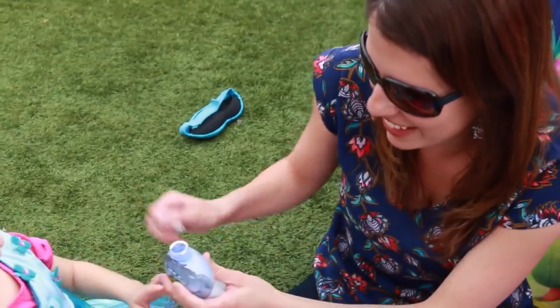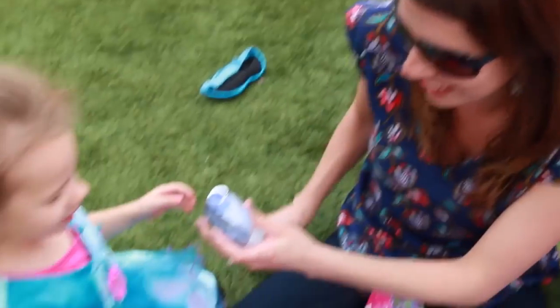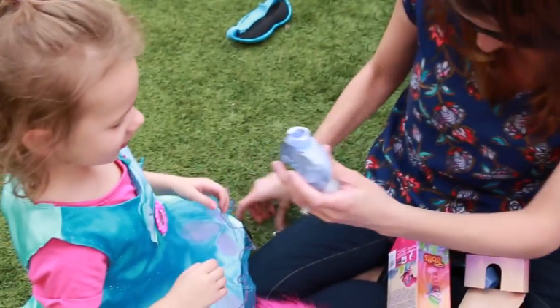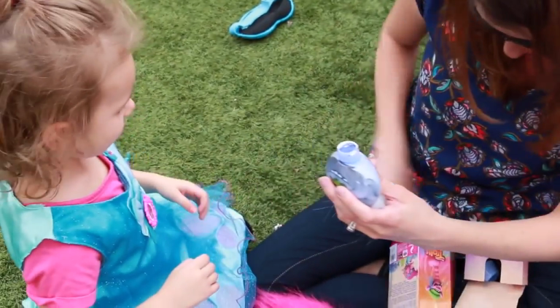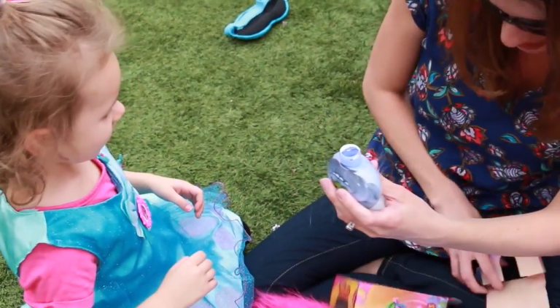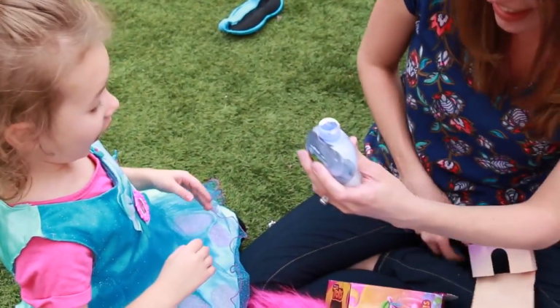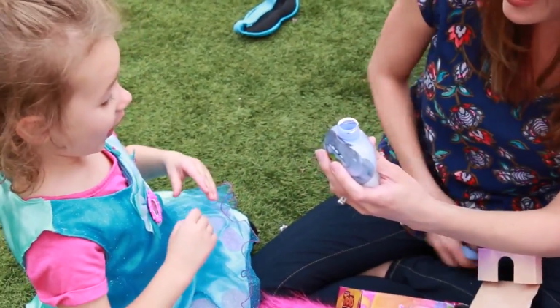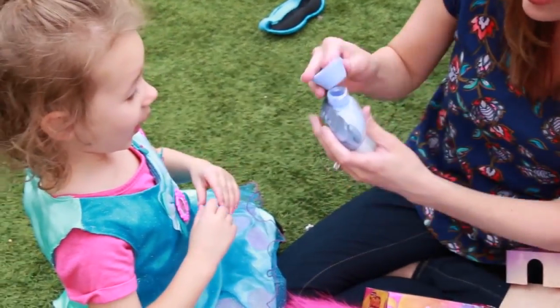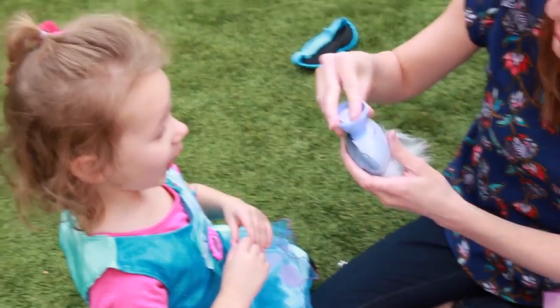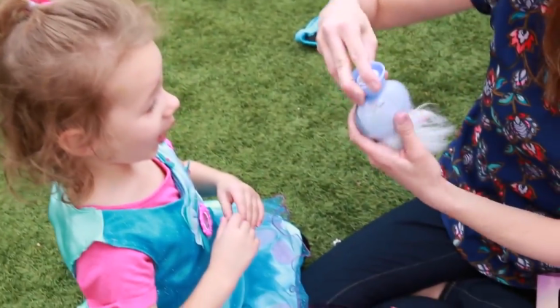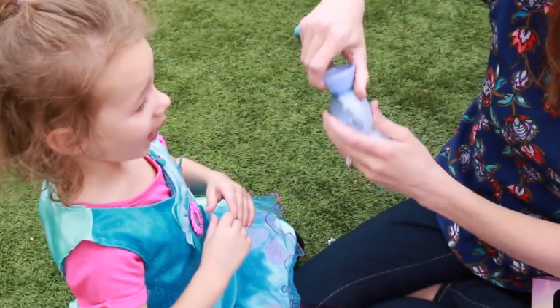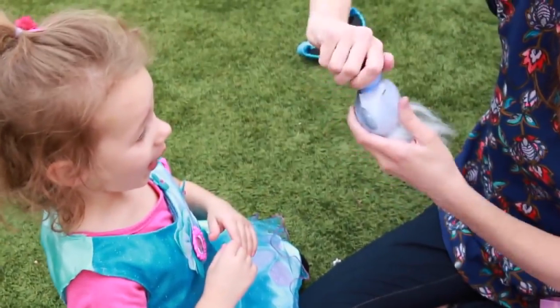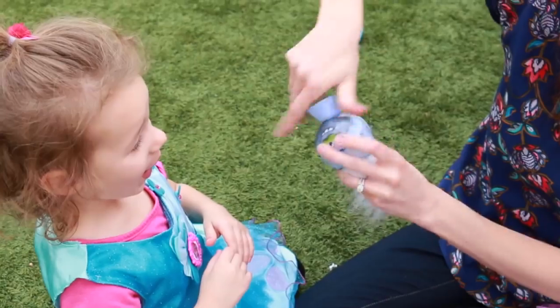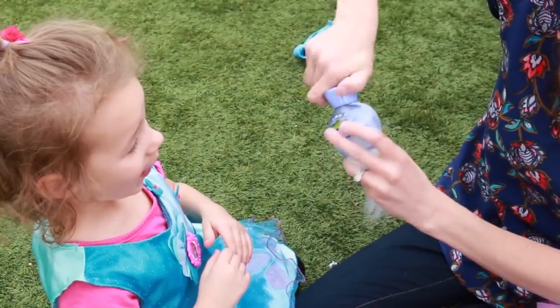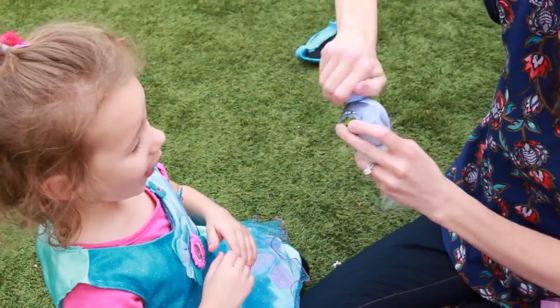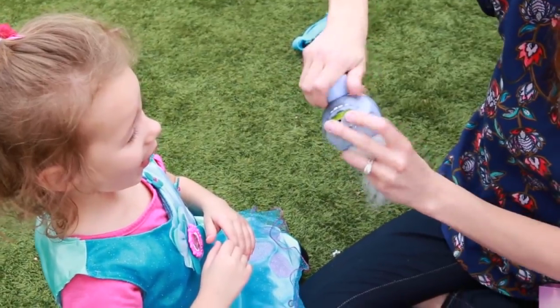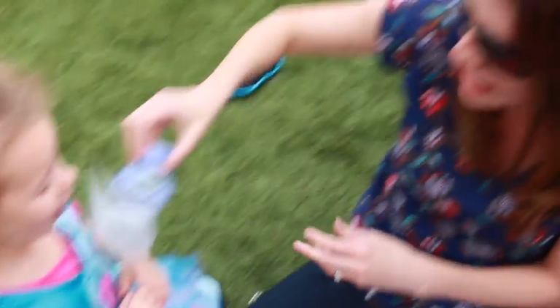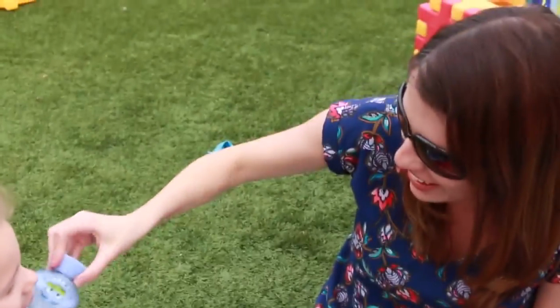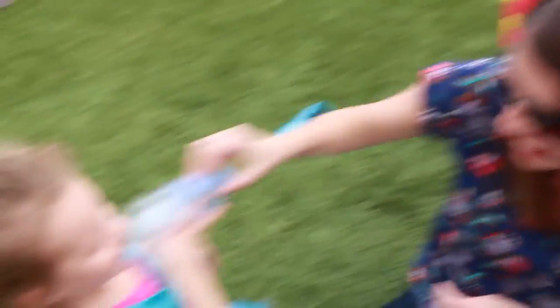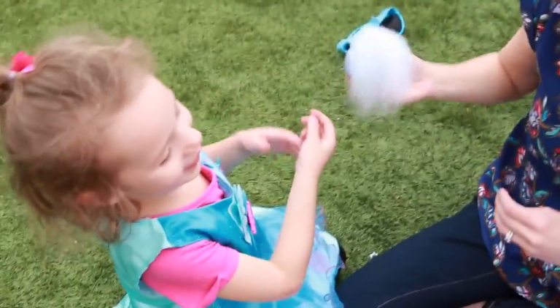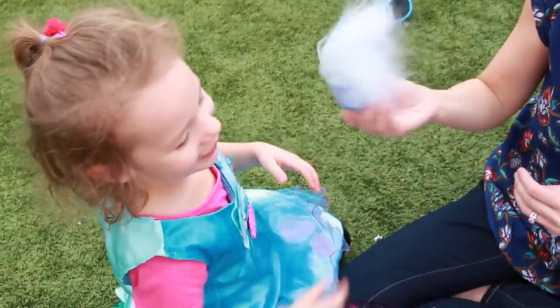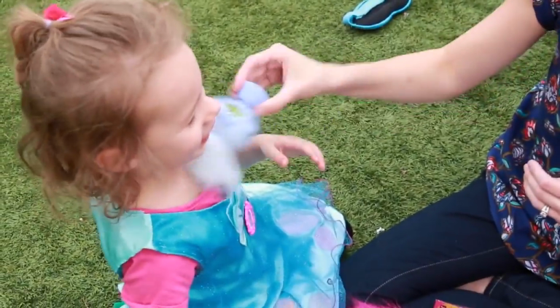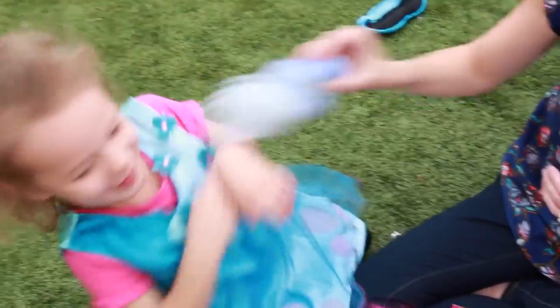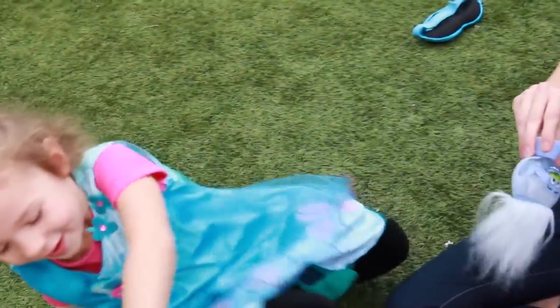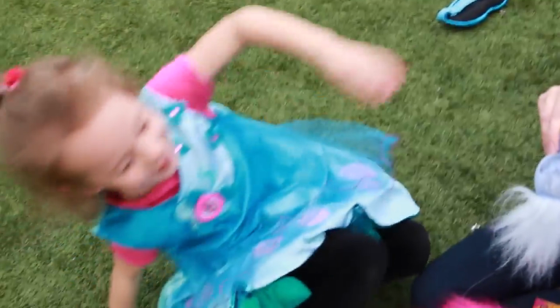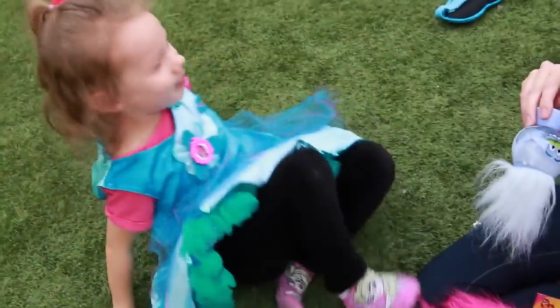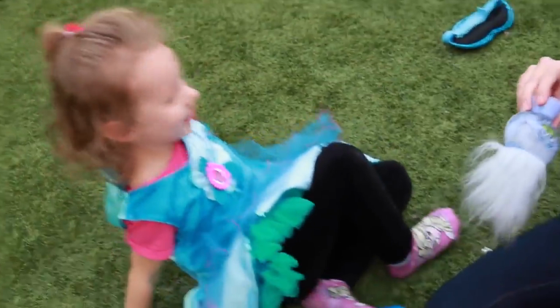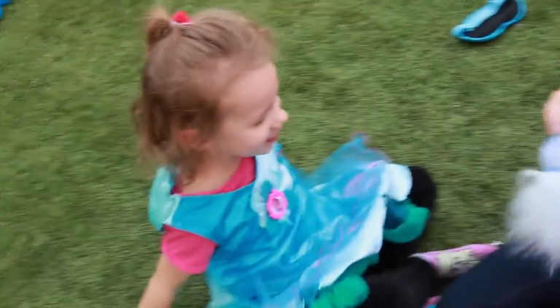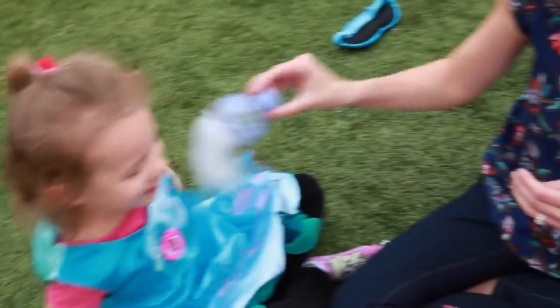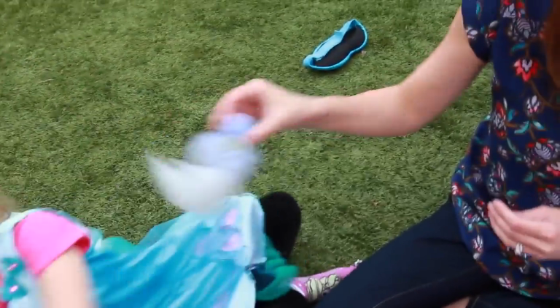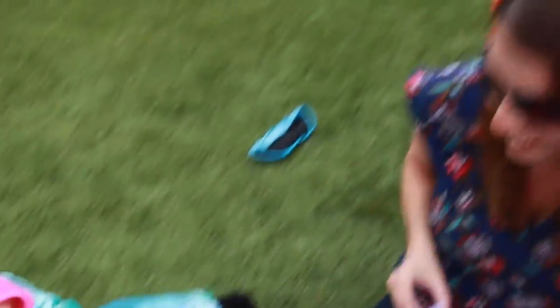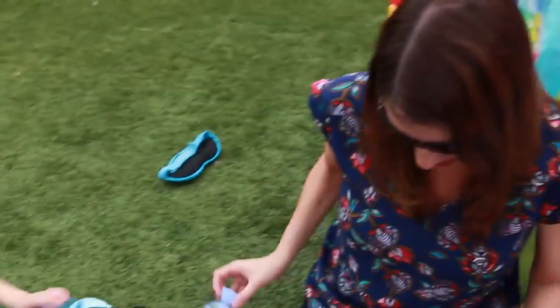Hey, what you could do — you could rub it on your body and then you can use the fur to kind of scrub you. So maybe tonight, do you want to take a shower with it? You want Guy Diamond? Okay, here he is.